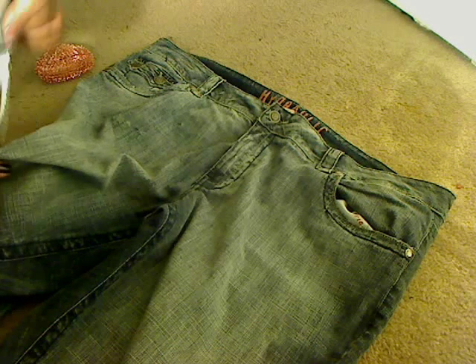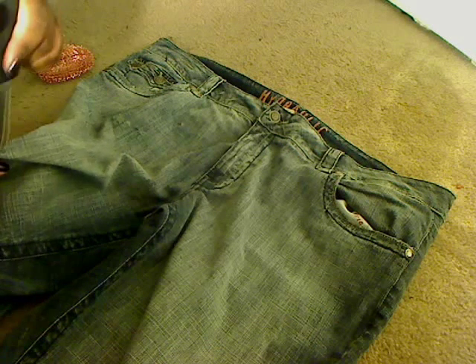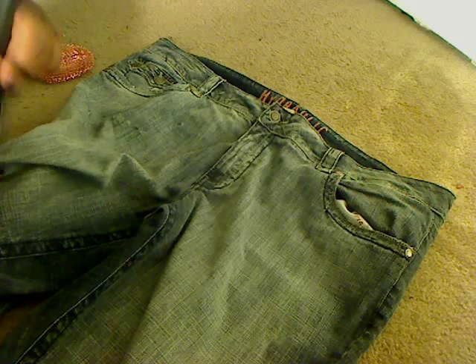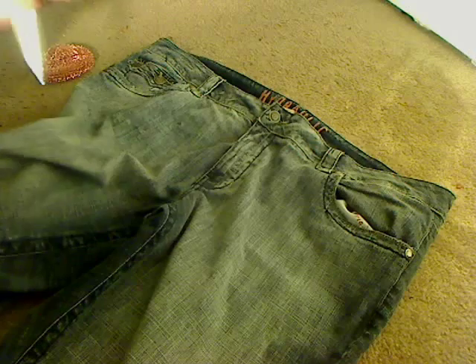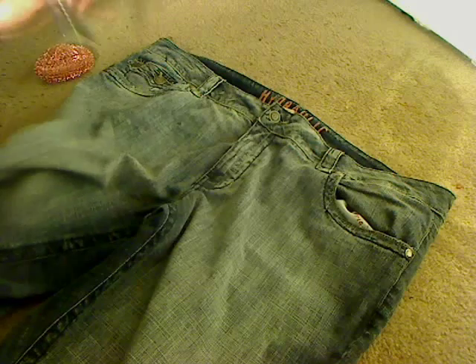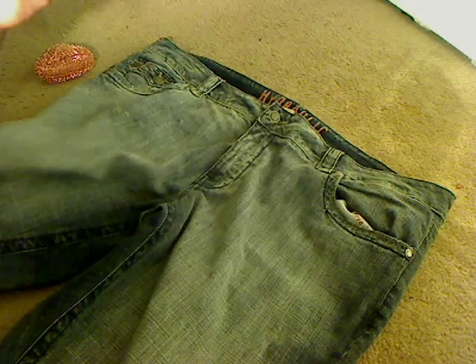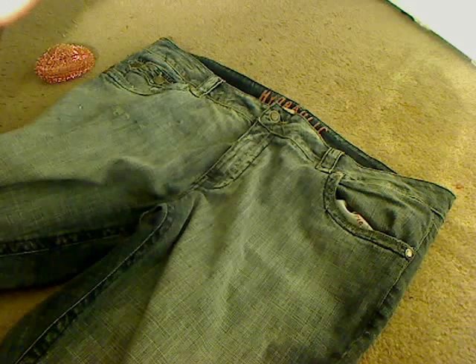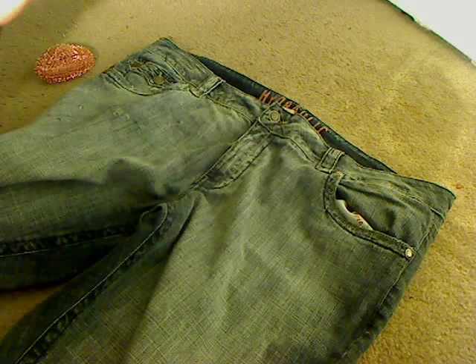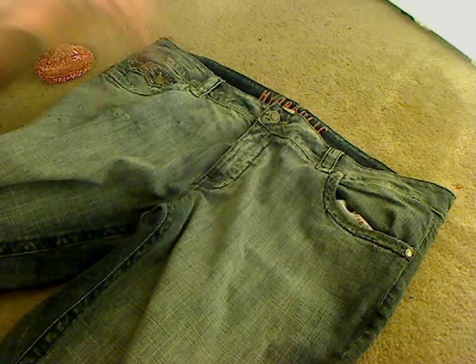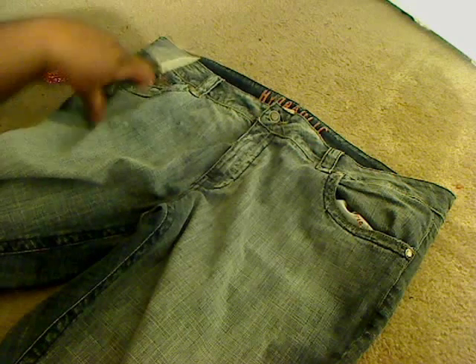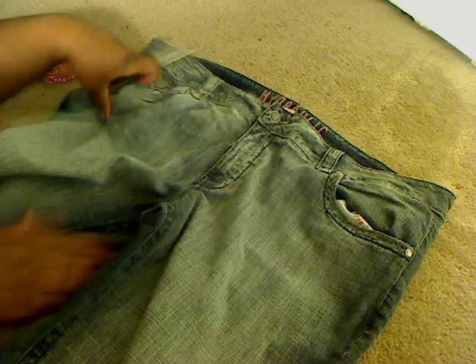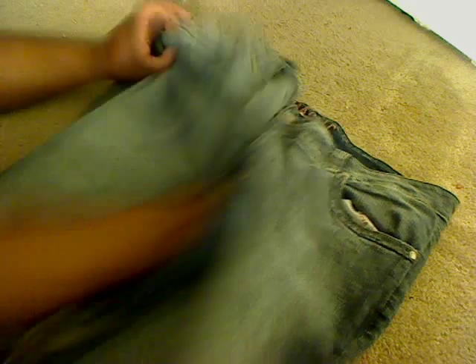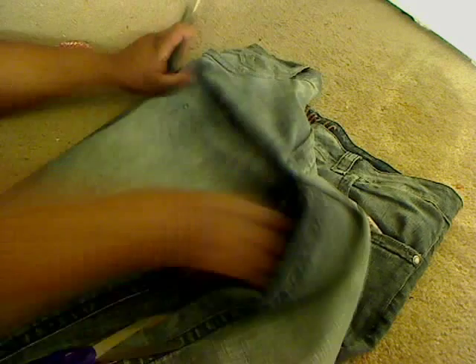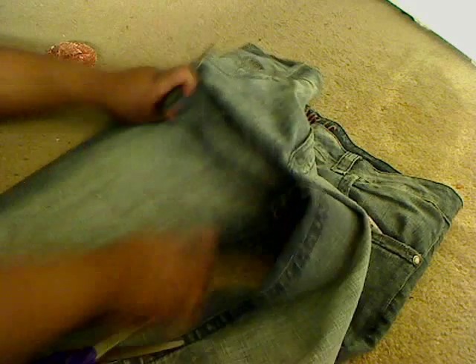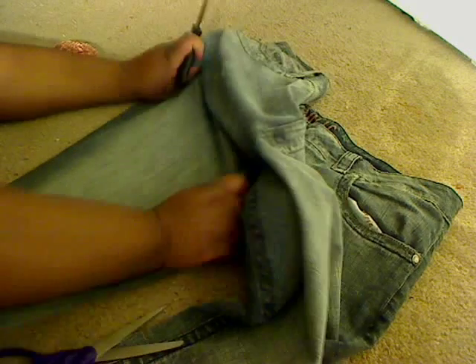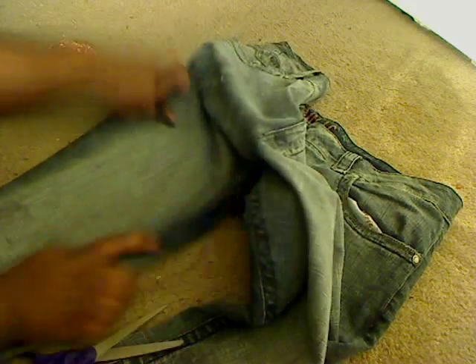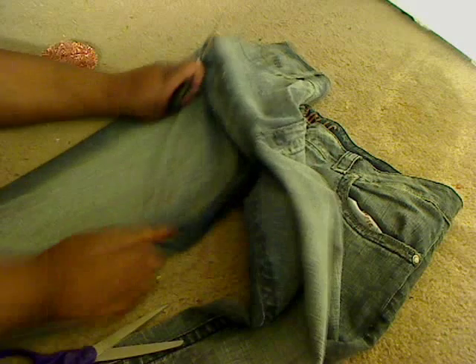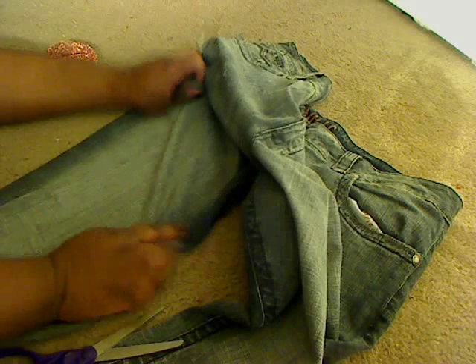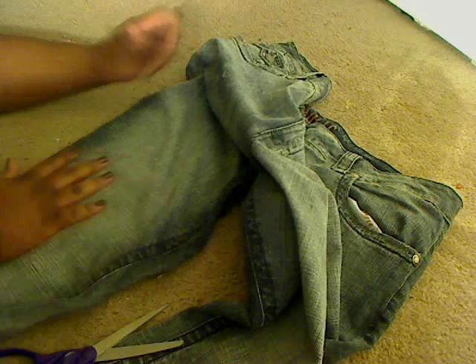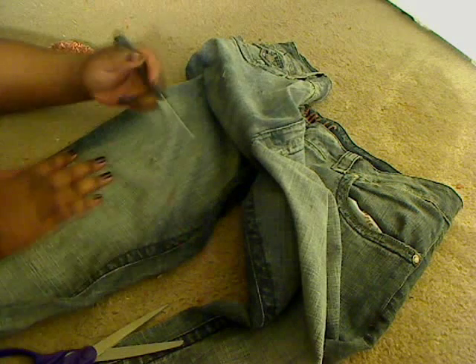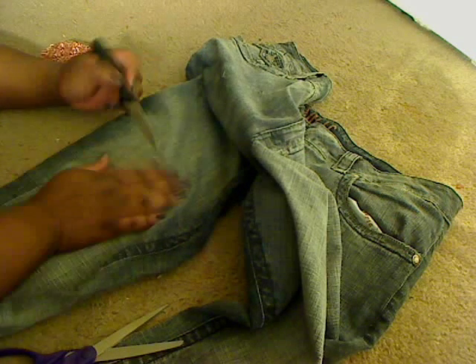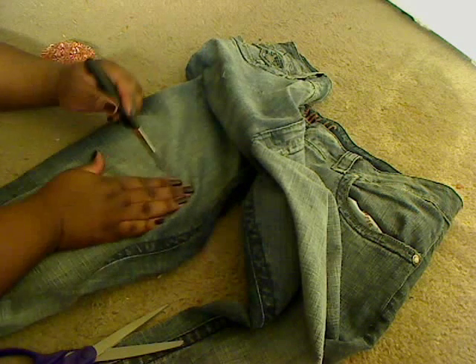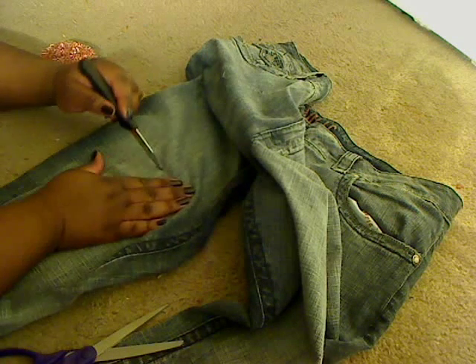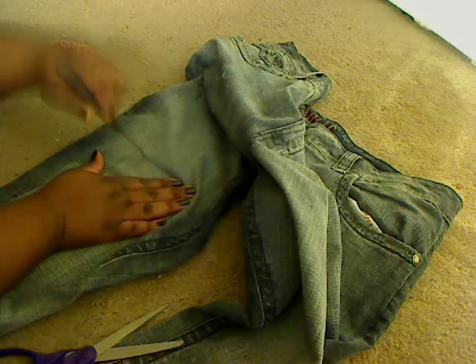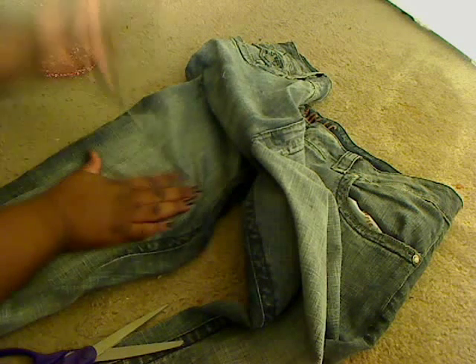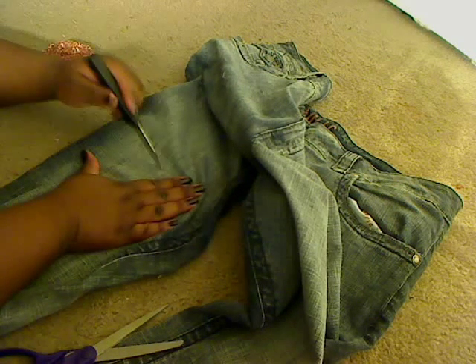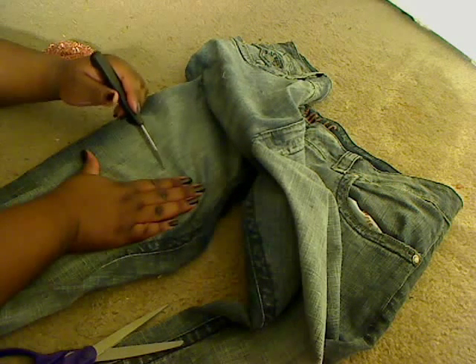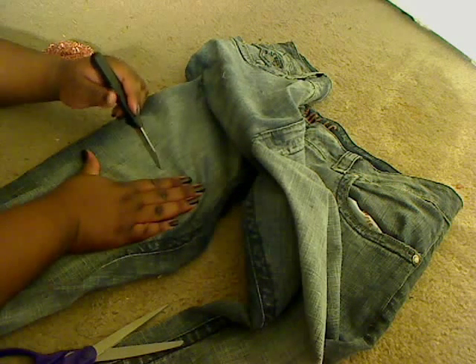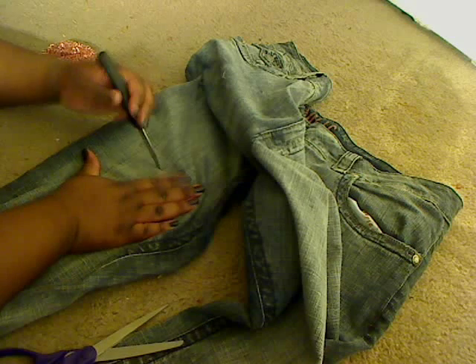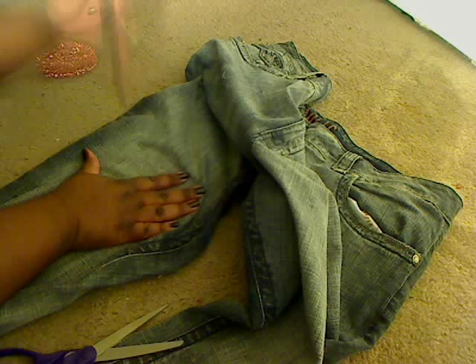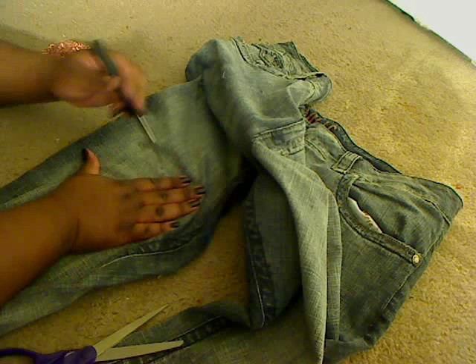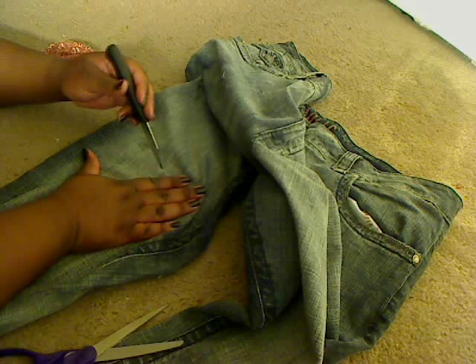Just do it however you want it to look. Move these up so you can see what I'm doing here. I'm taking a knife now and just raking it across.